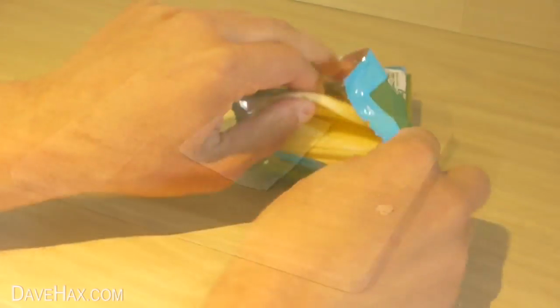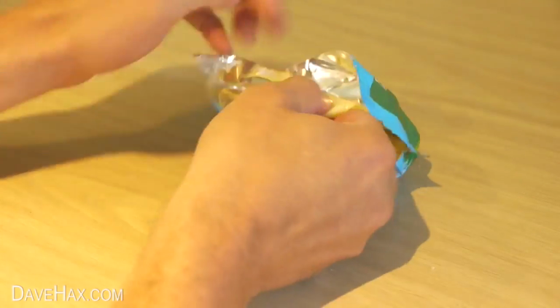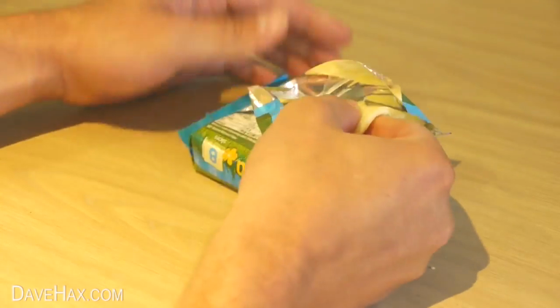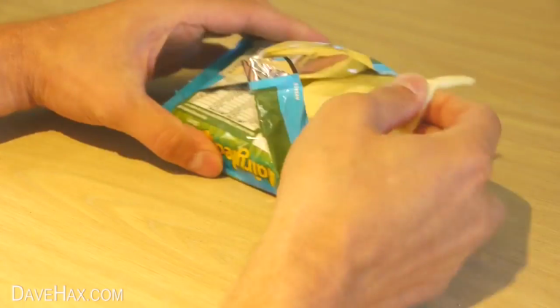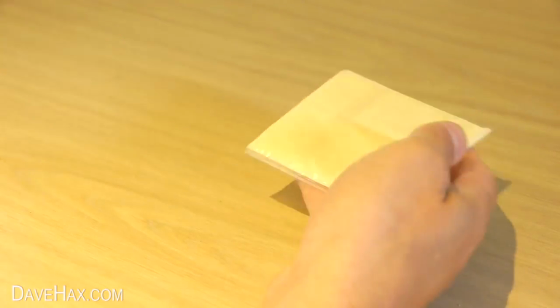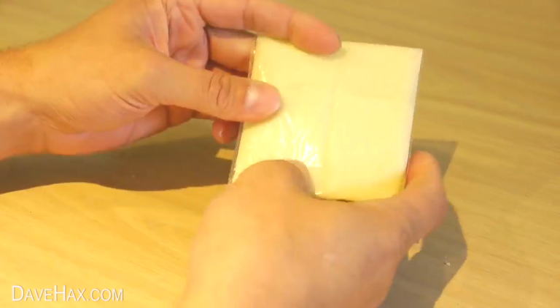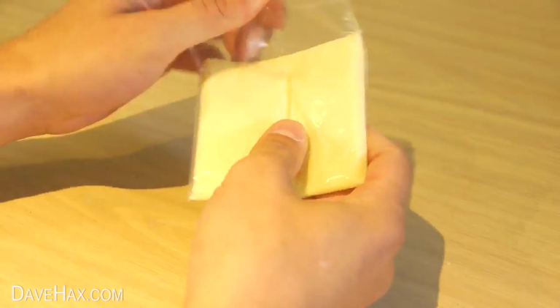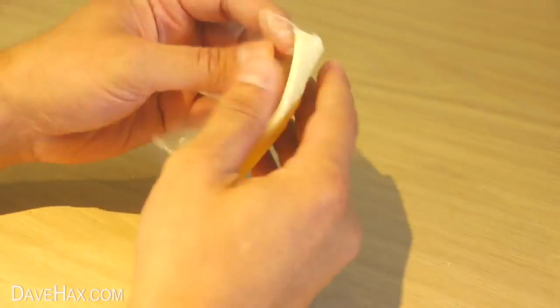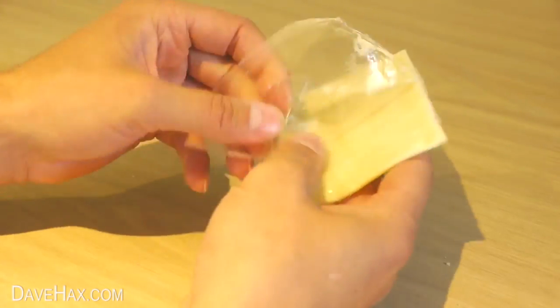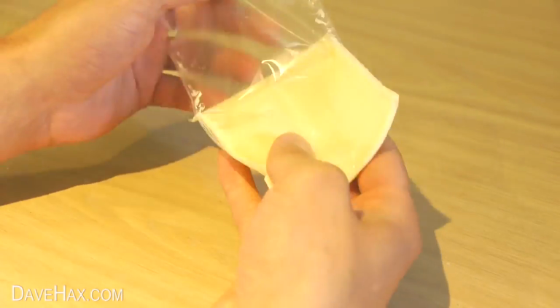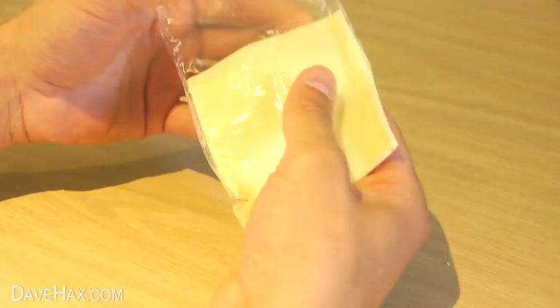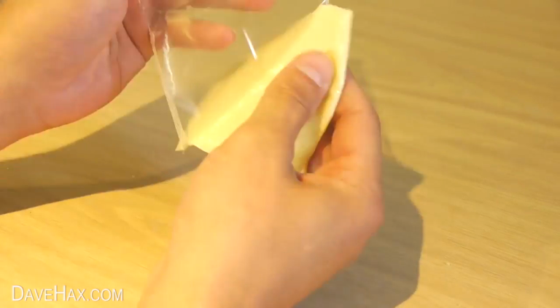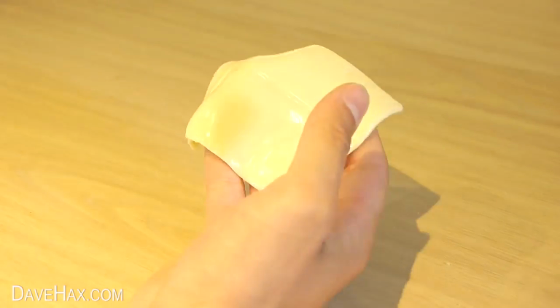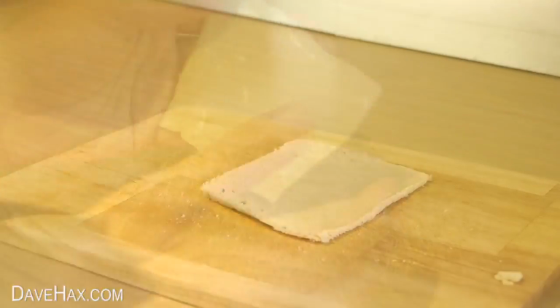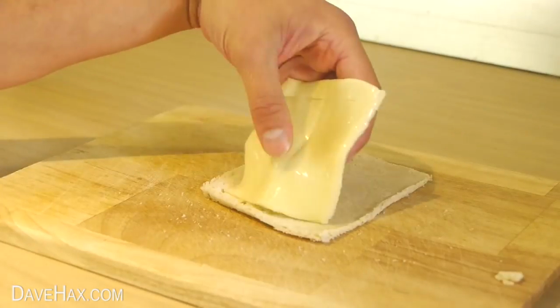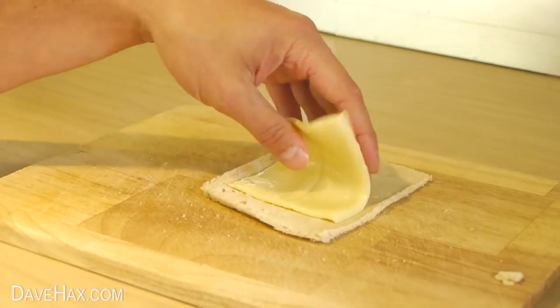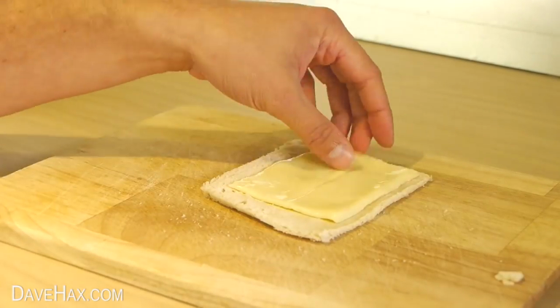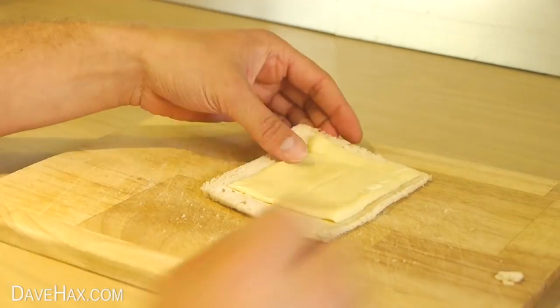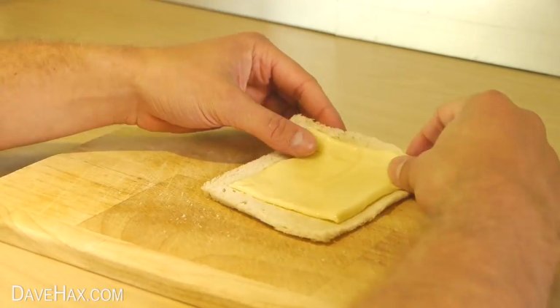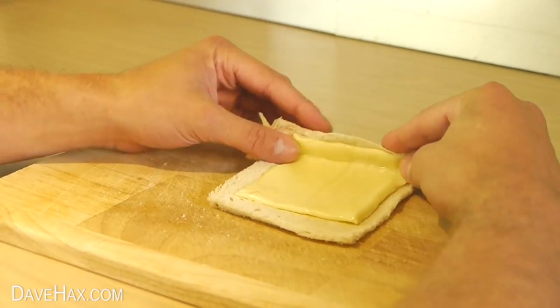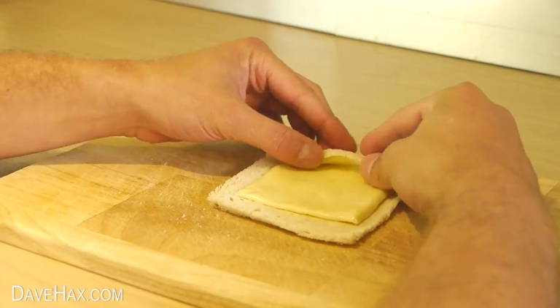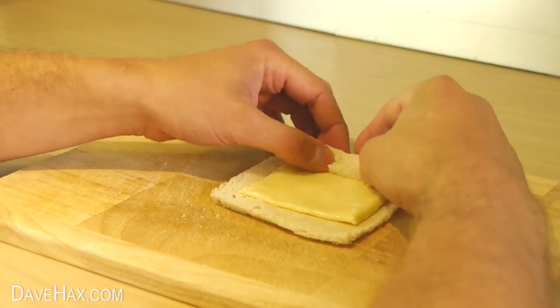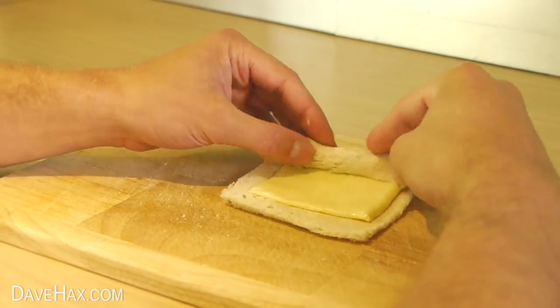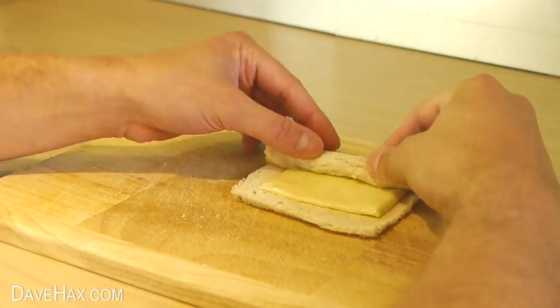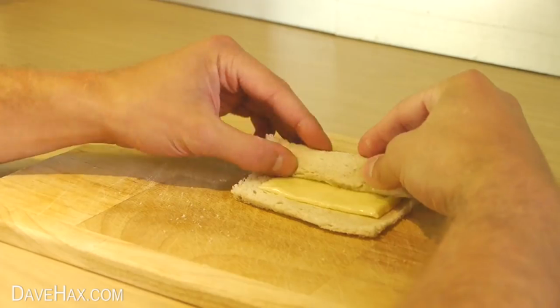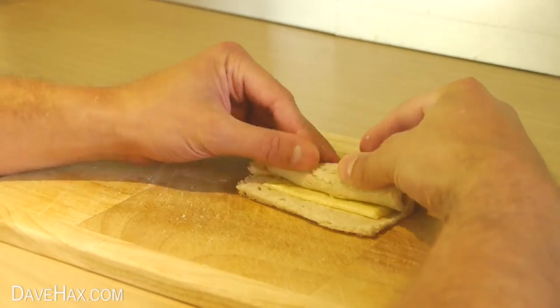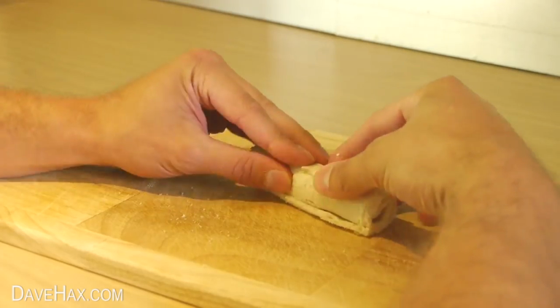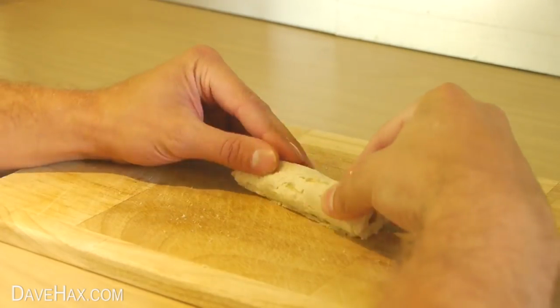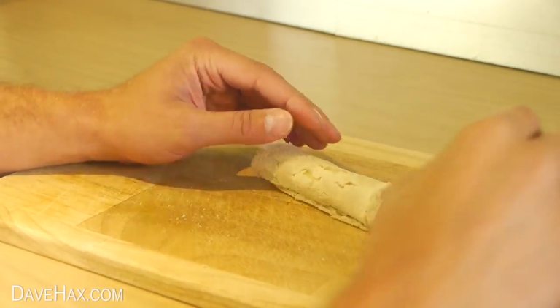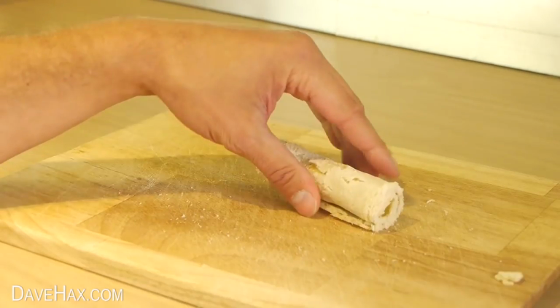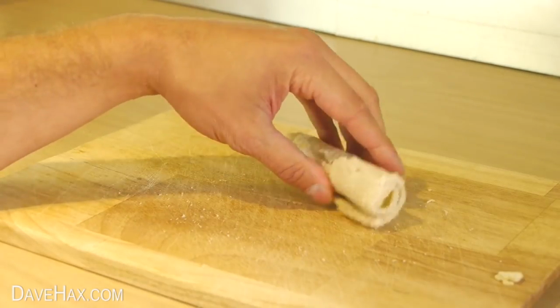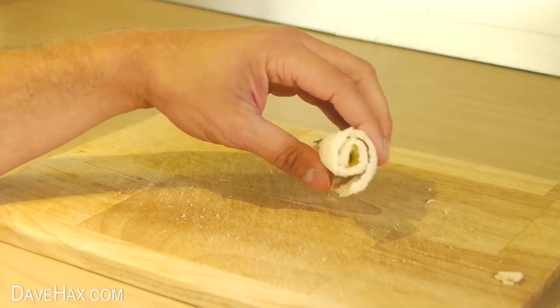Next we need to take some cheese. I'm using these slices but you could slice your own. Then lay it onto the bread and carefully roll it up. It should look like this.